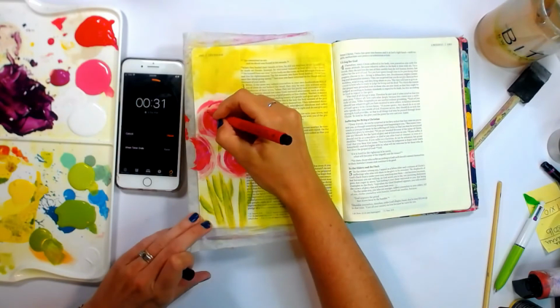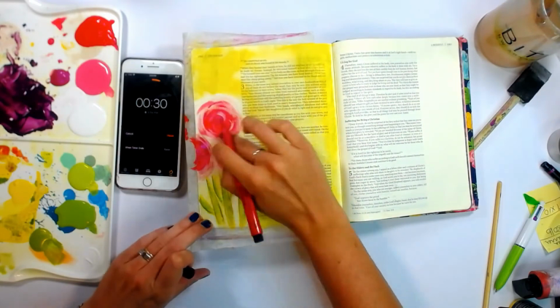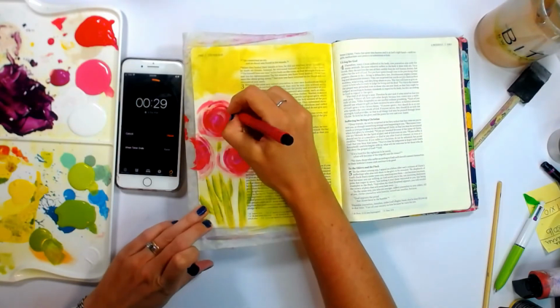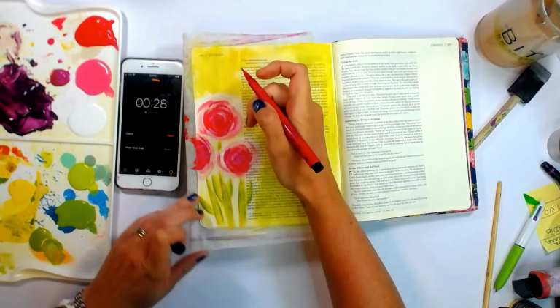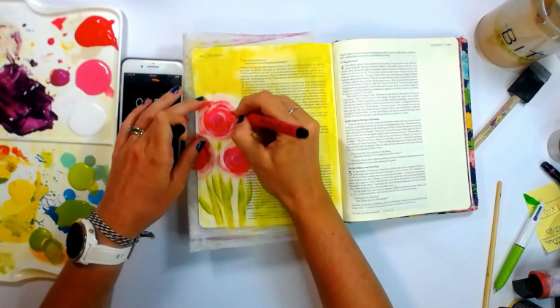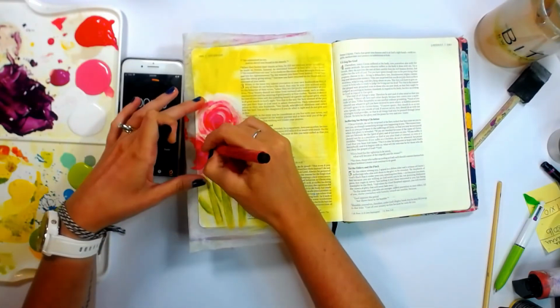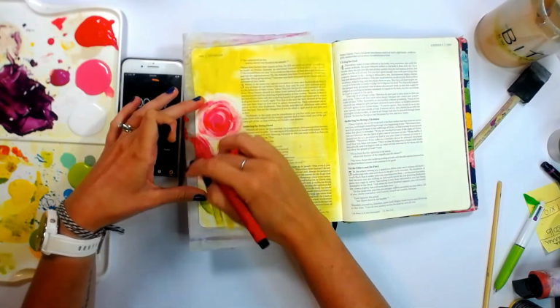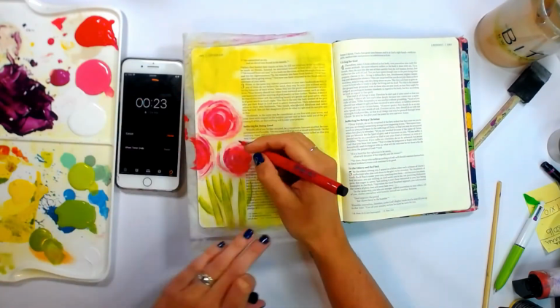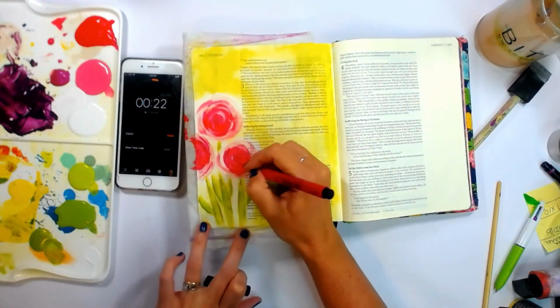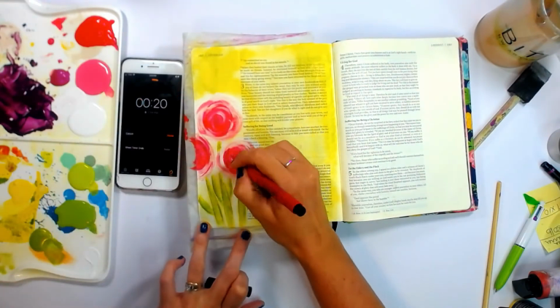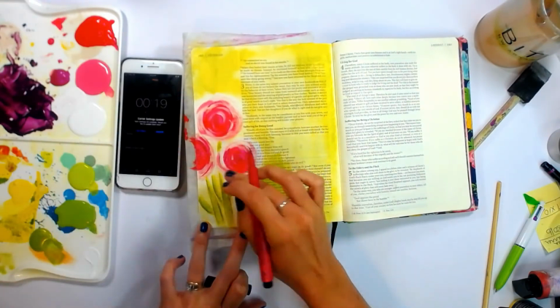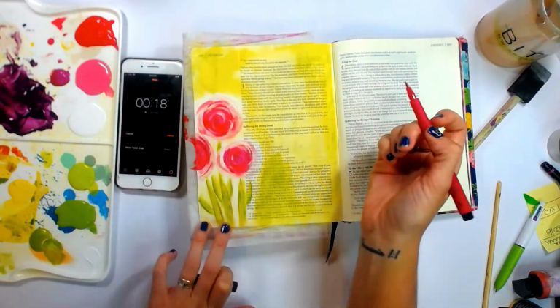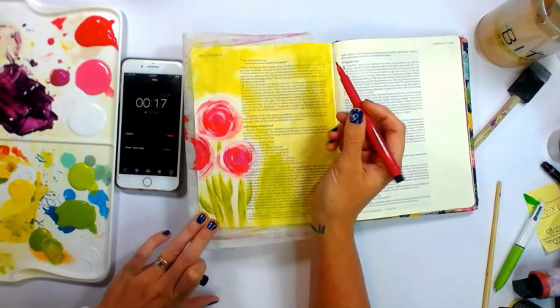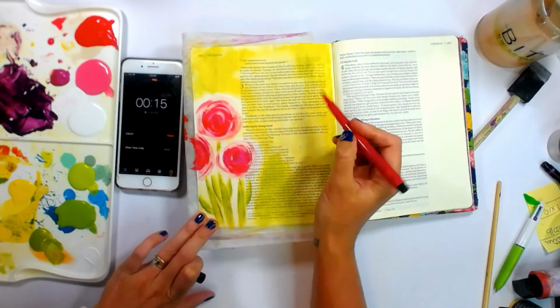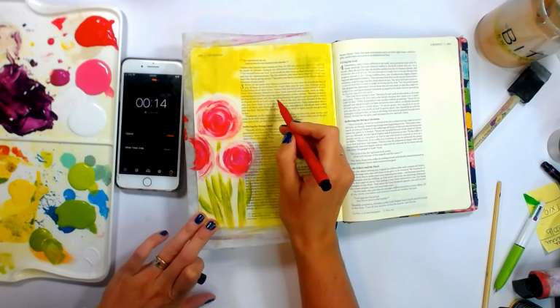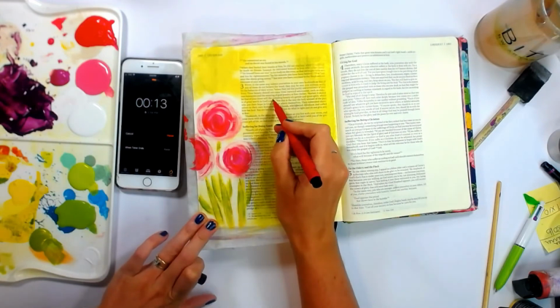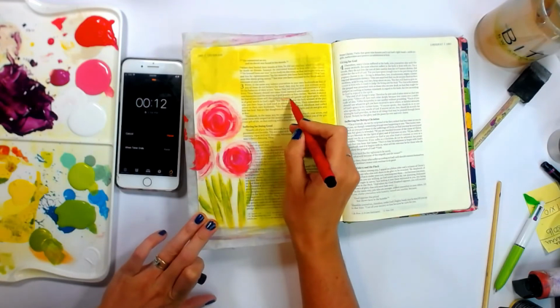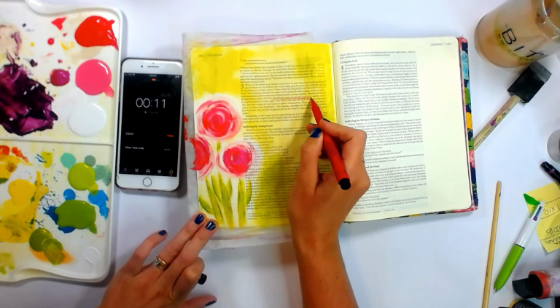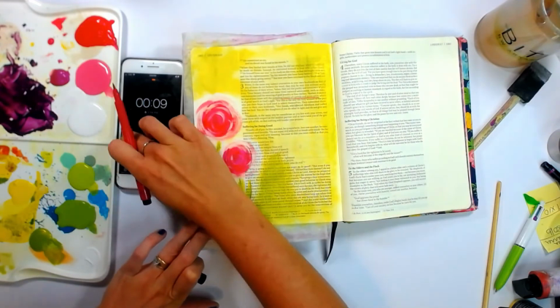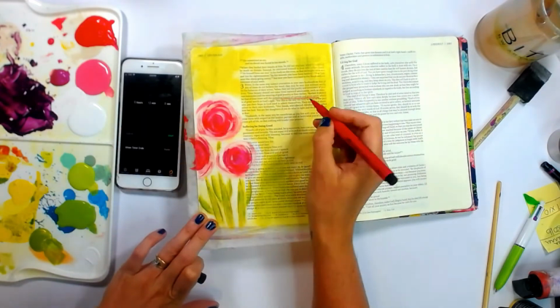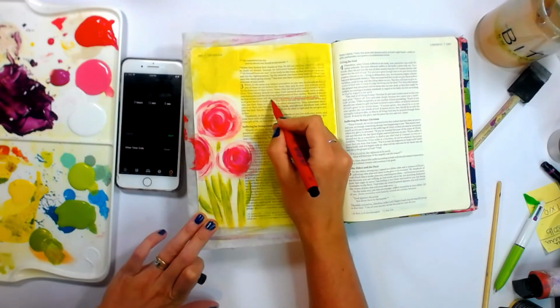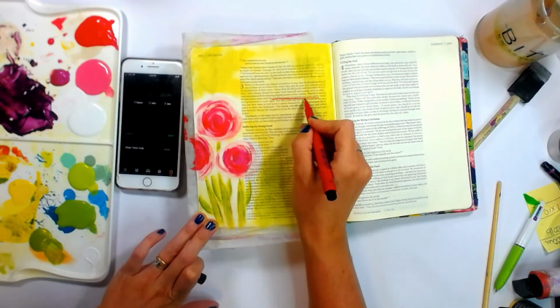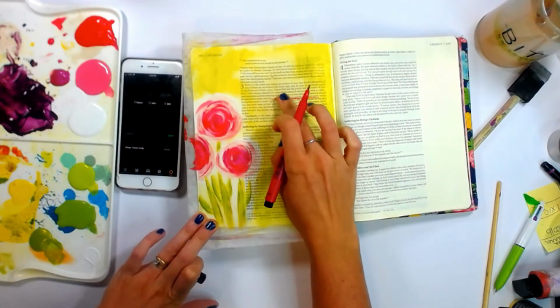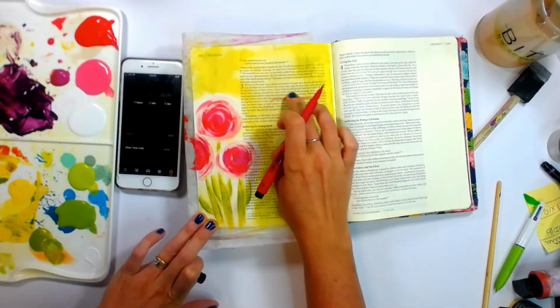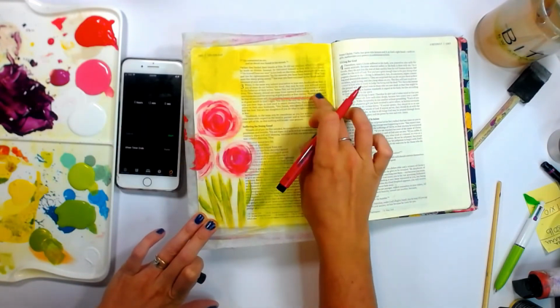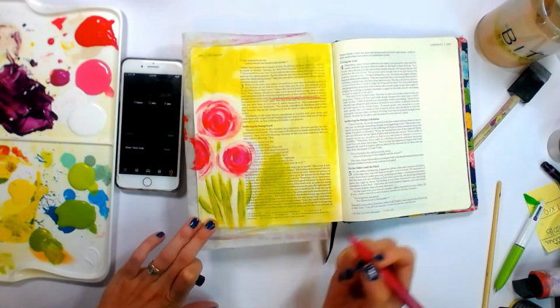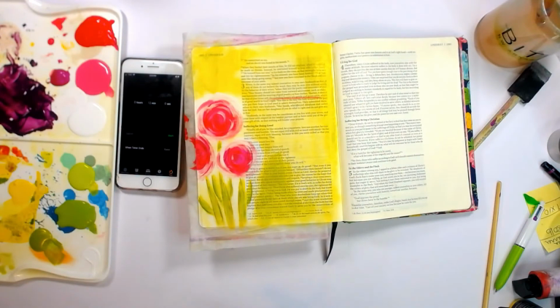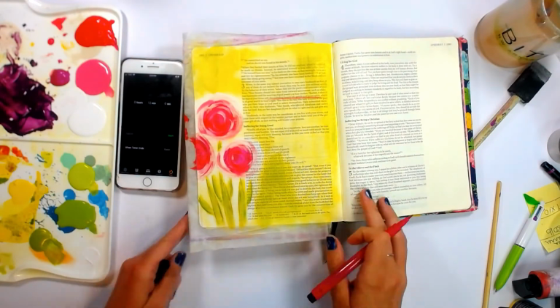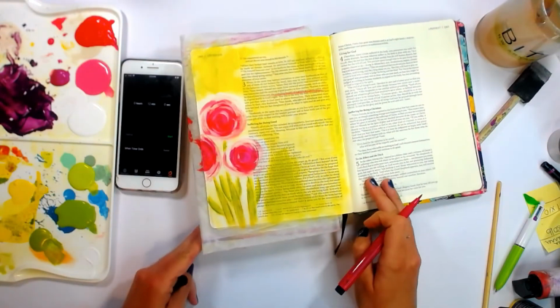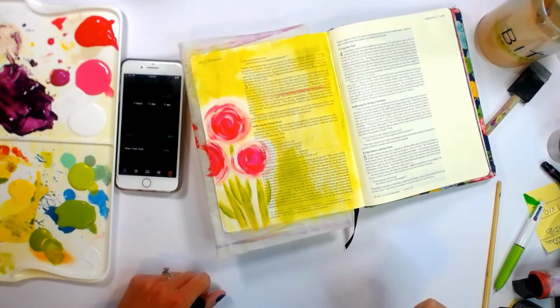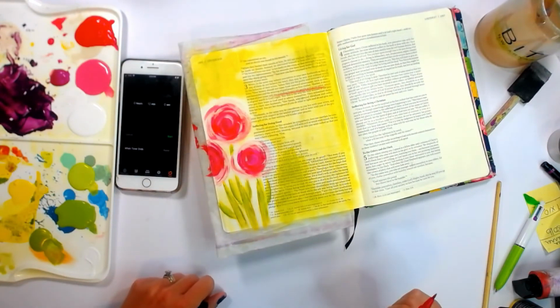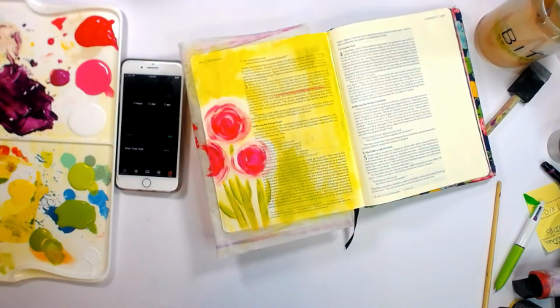And then I'm going to do the same thing with my flowers, just adding a little bit more depth with Pink Carmine — yes, that's what it says. And I'm also underlining my verse.